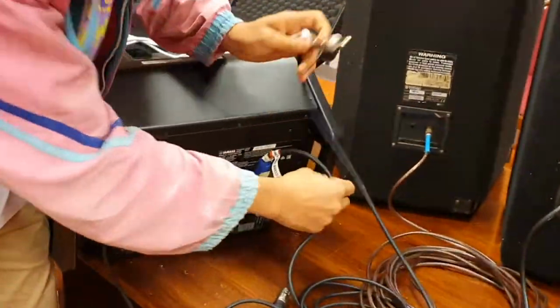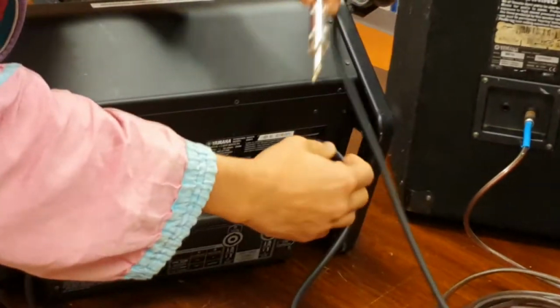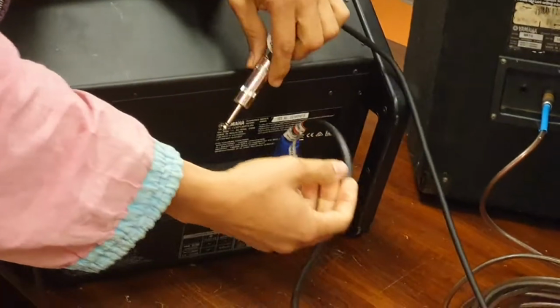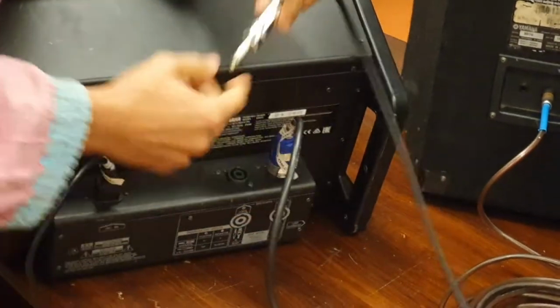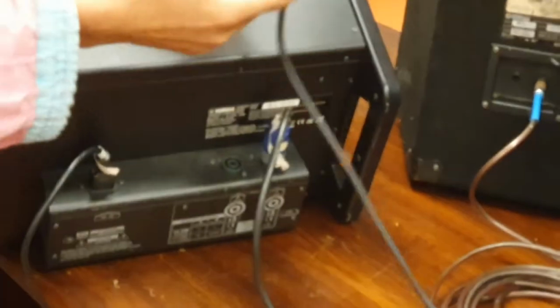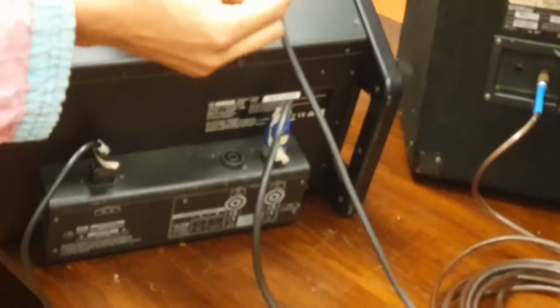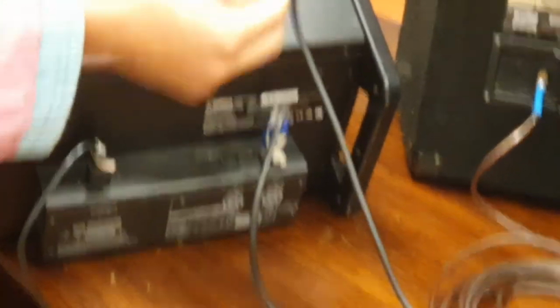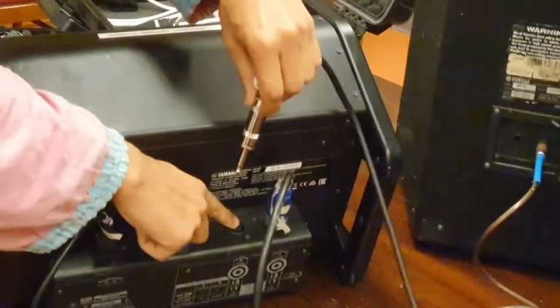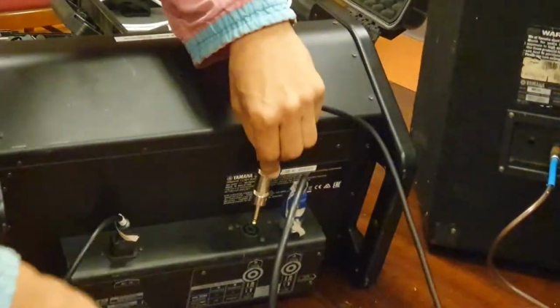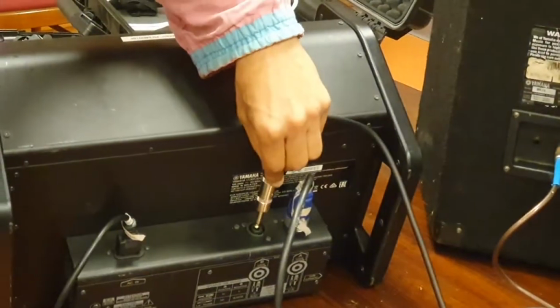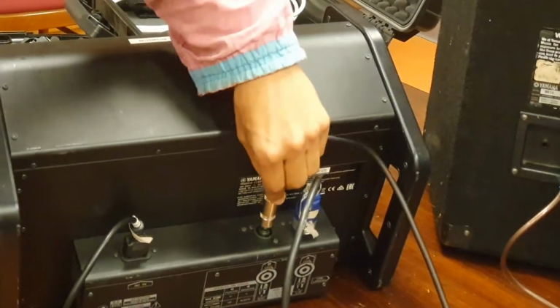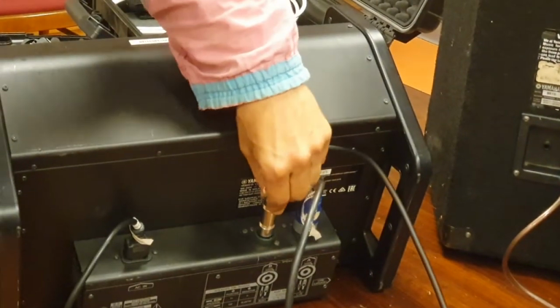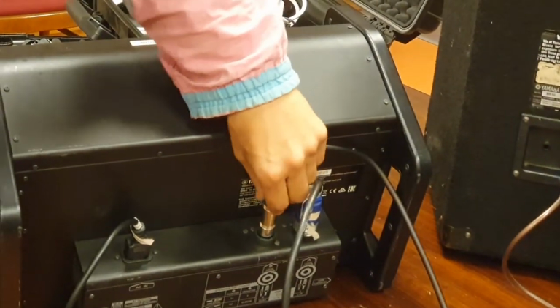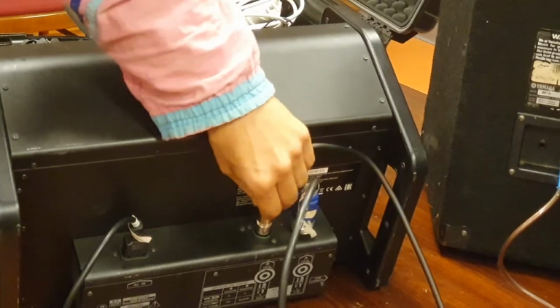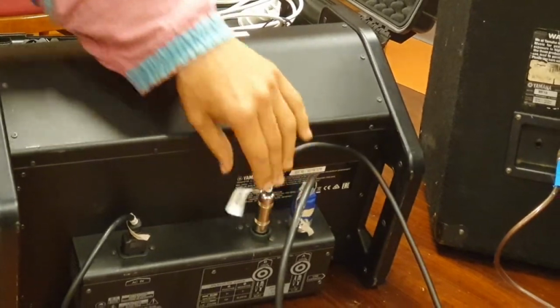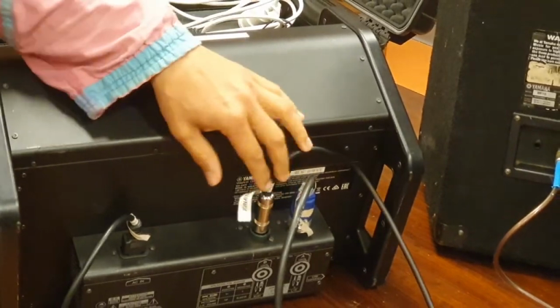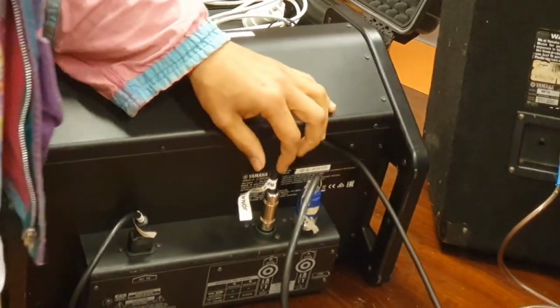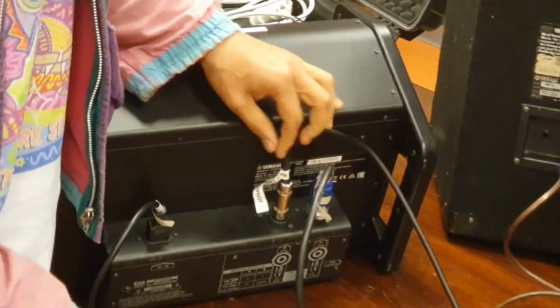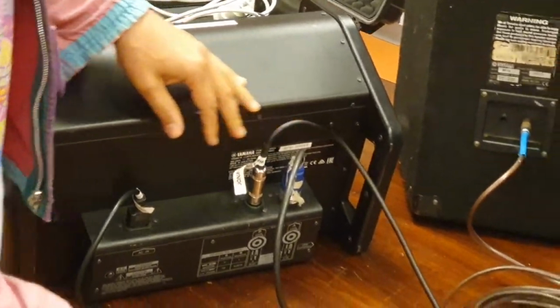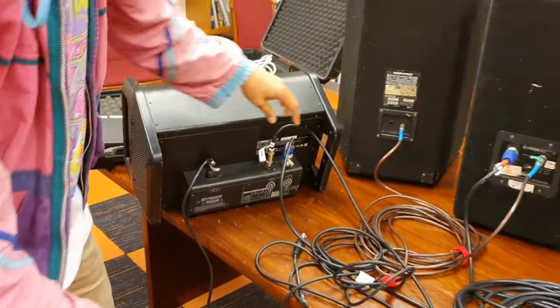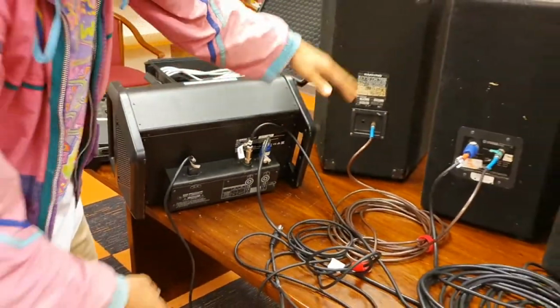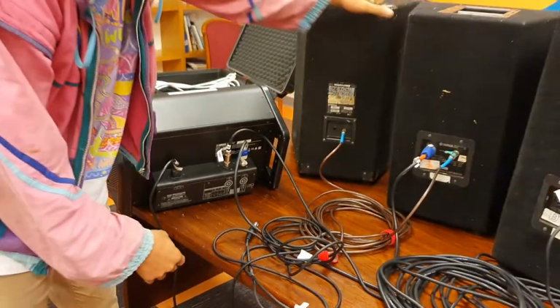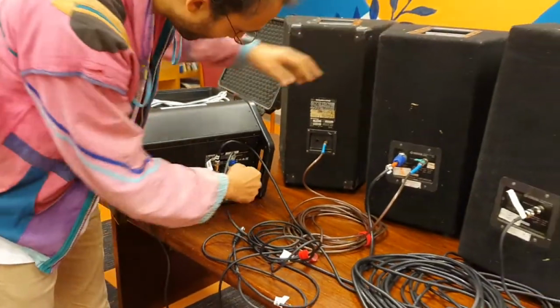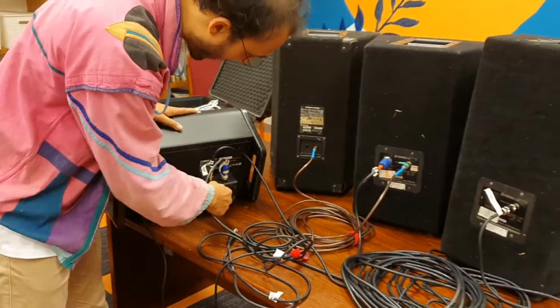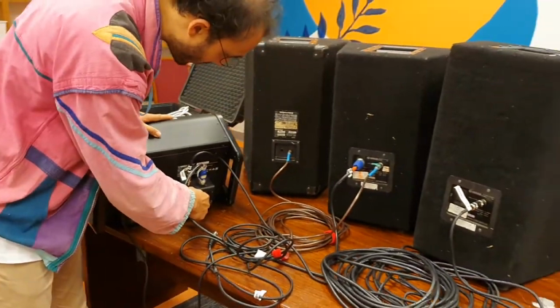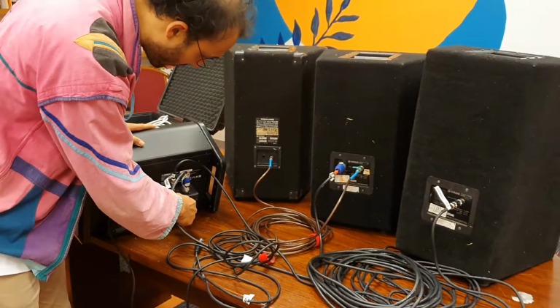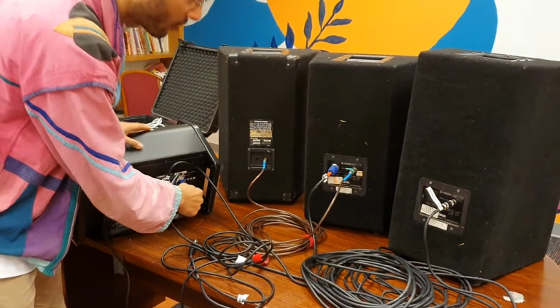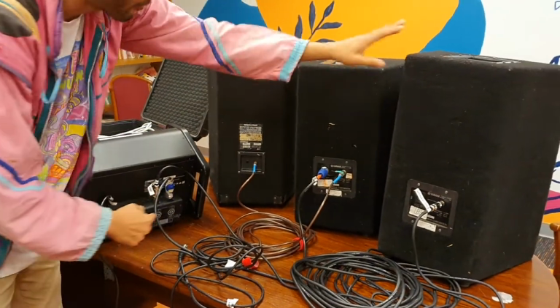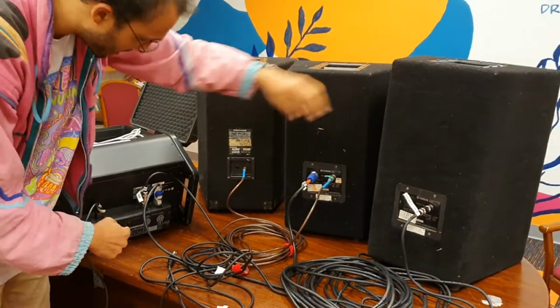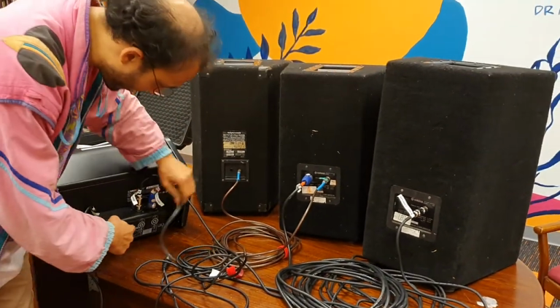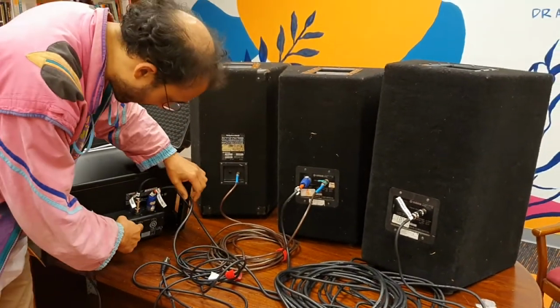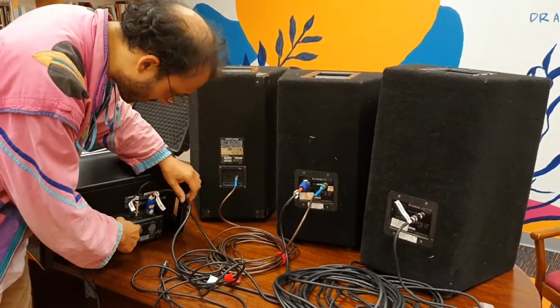Take the other end of that cable and put it into the B port on the mixer. The phono cable can actually go into that port — just don't force it, it just slots in. So we've got our front-of-house coming out of the A side and our foldback speaker coming out of the B side.